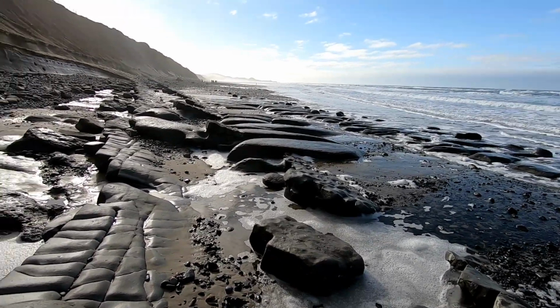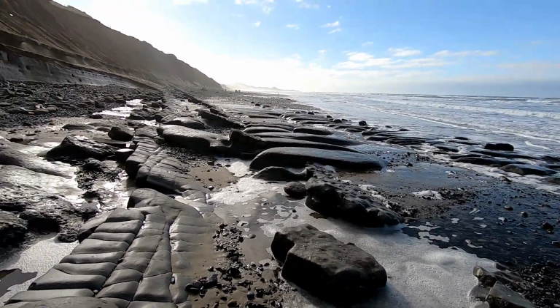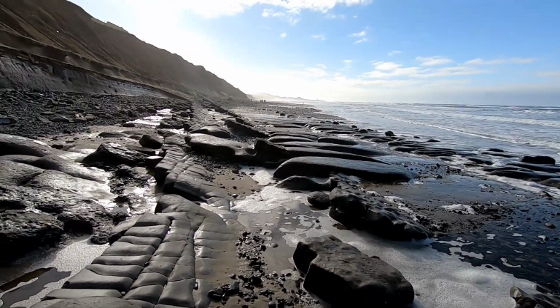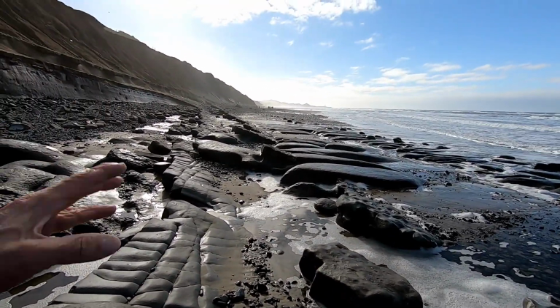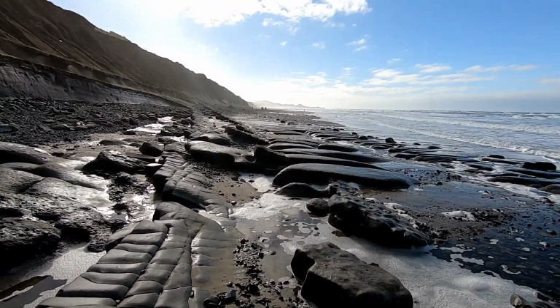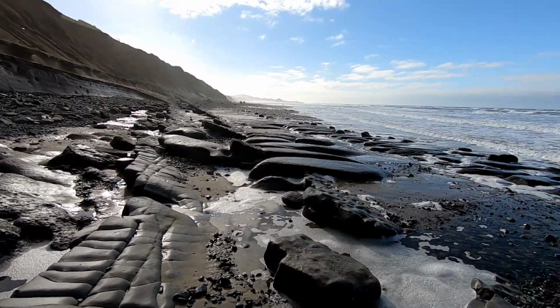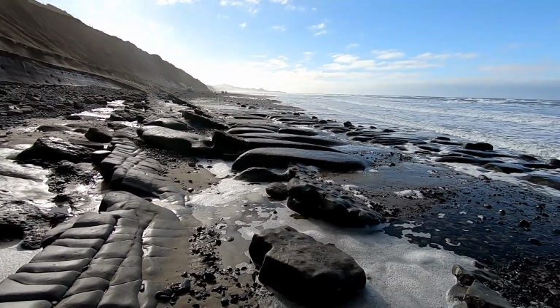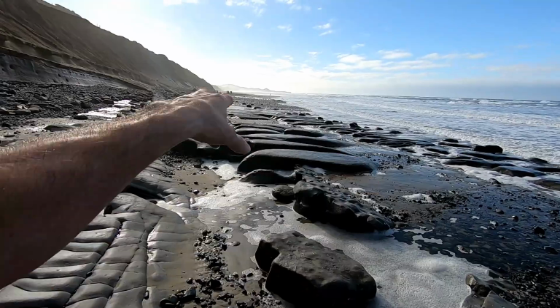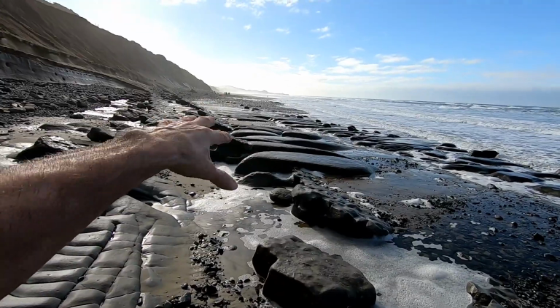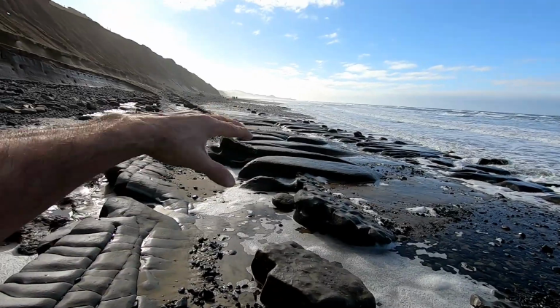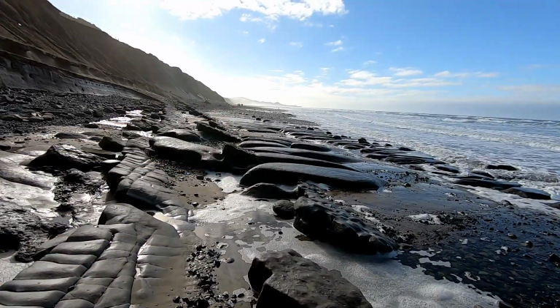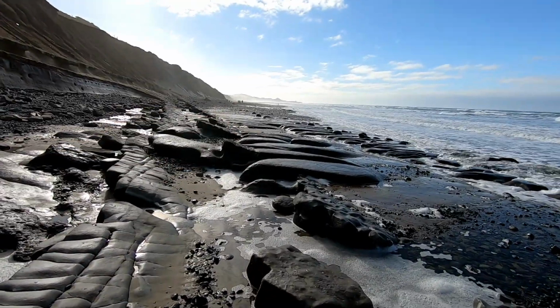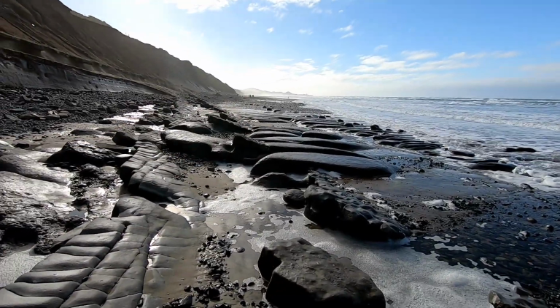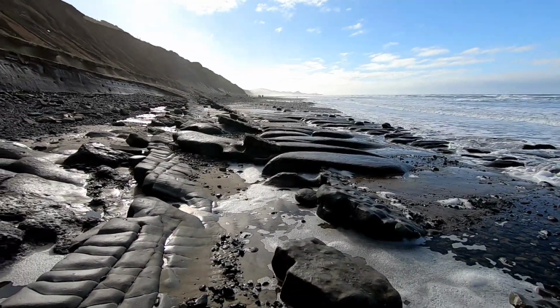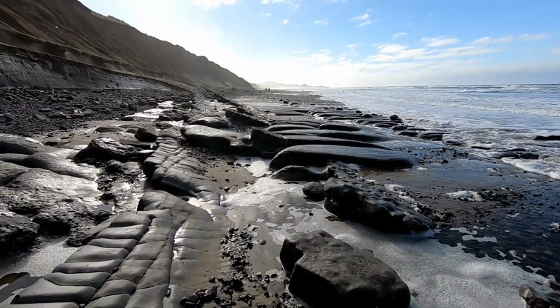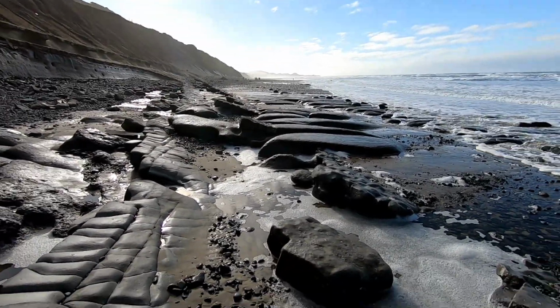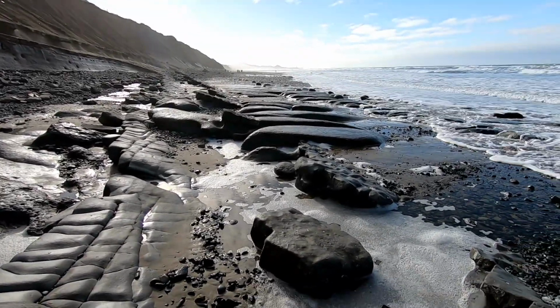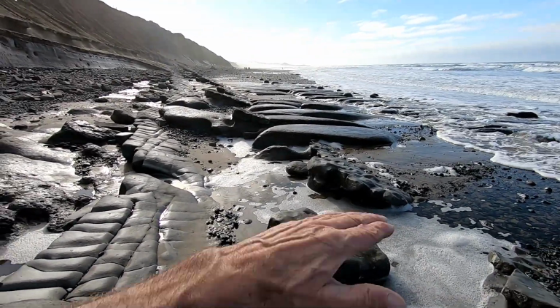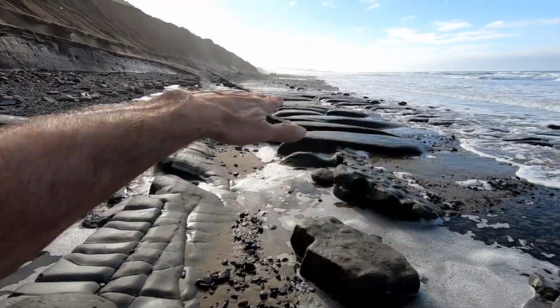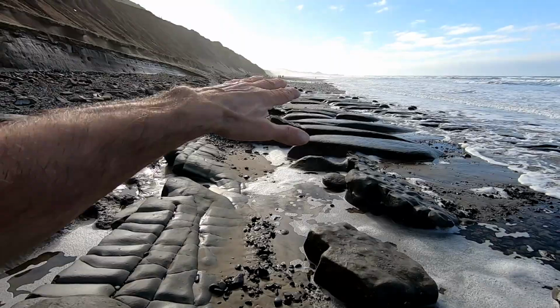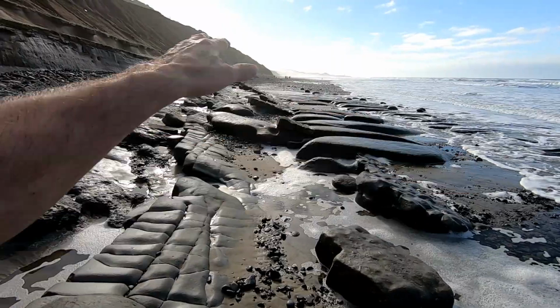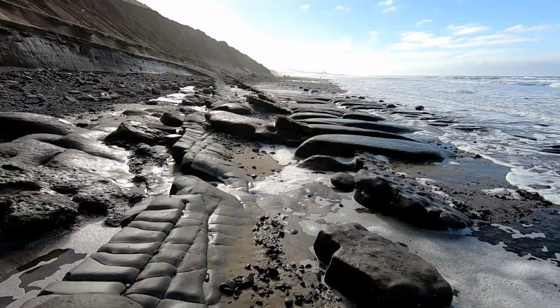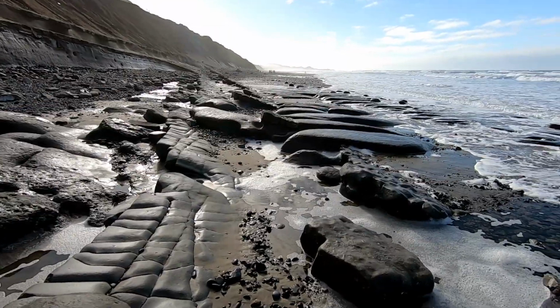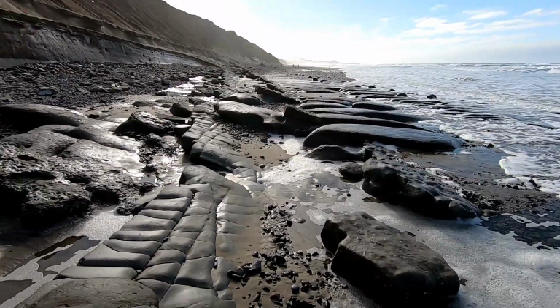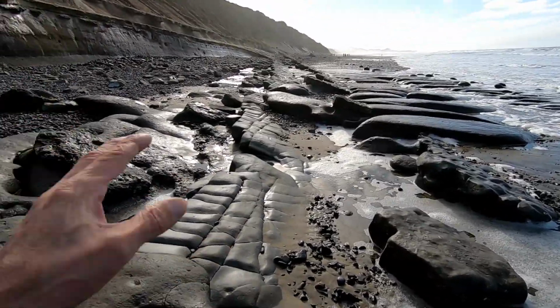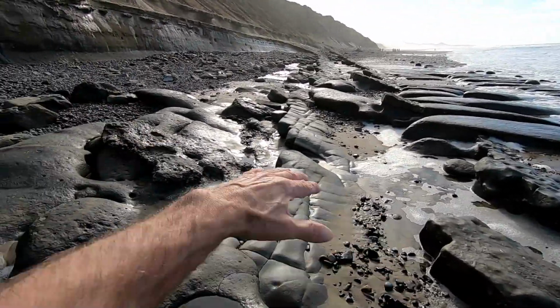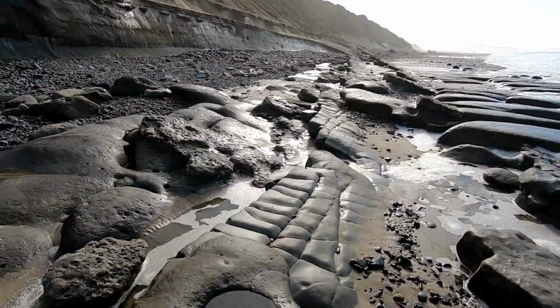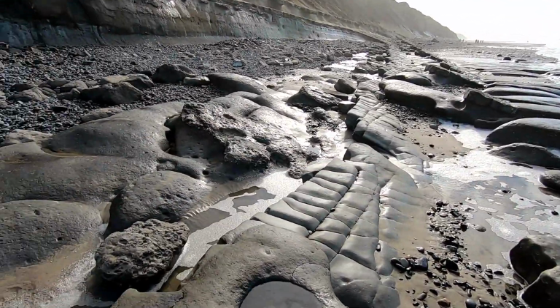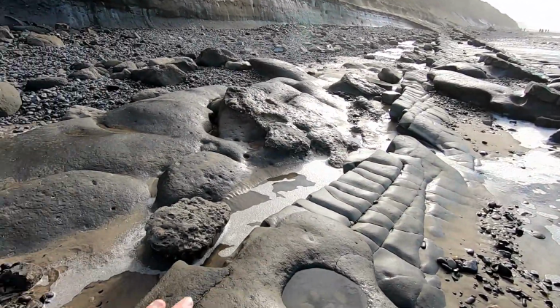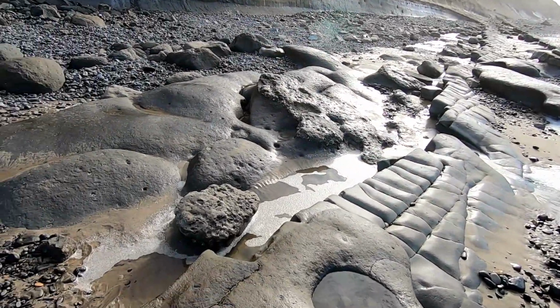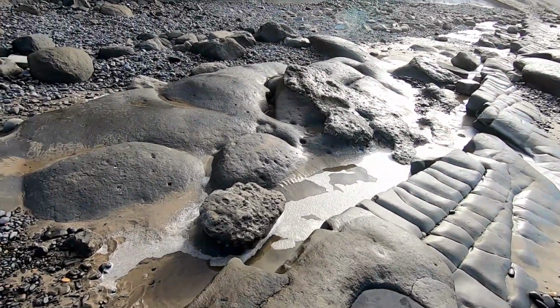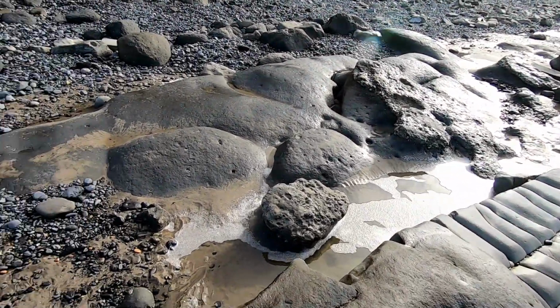This is totally changed, man — incredible. Look at this. This tells you what's underneath the sand when you don't realize it. You can't see what's underneath it because this was all beach every time I've been here. It's all beach — I had no idea any of this was even here.